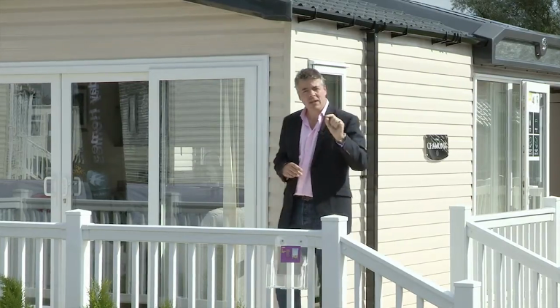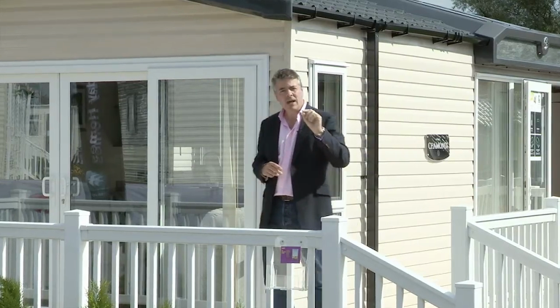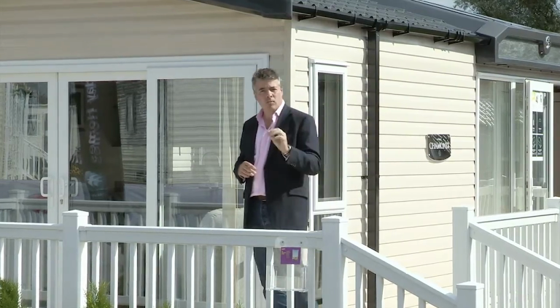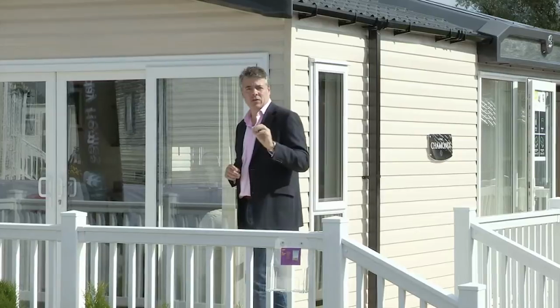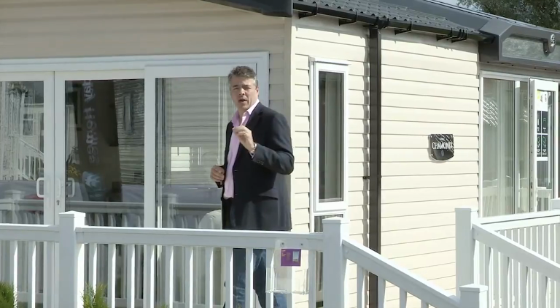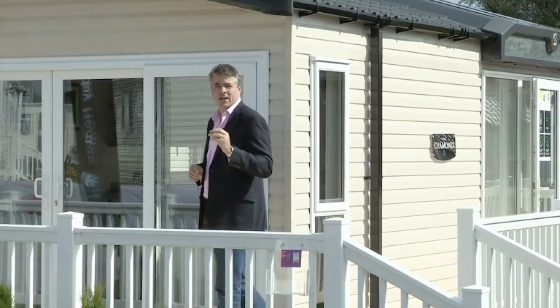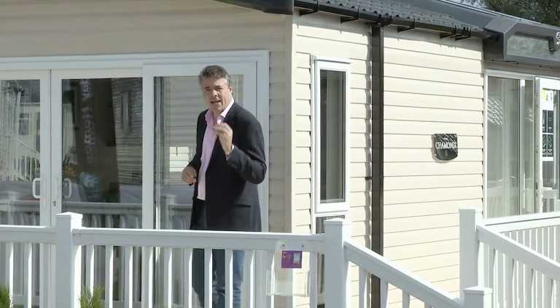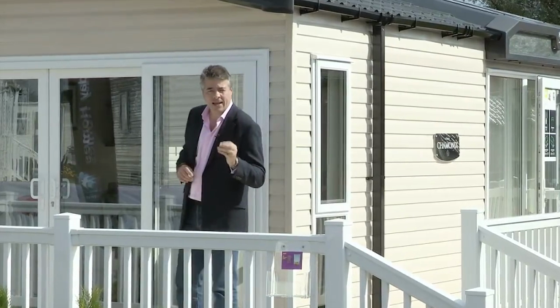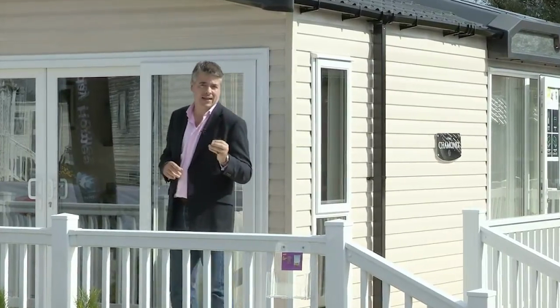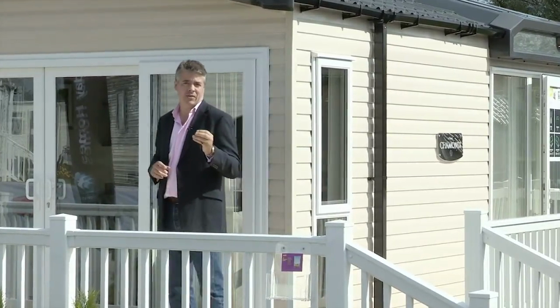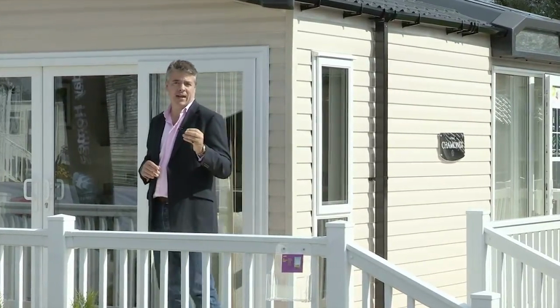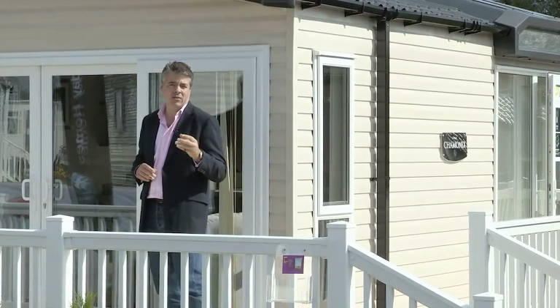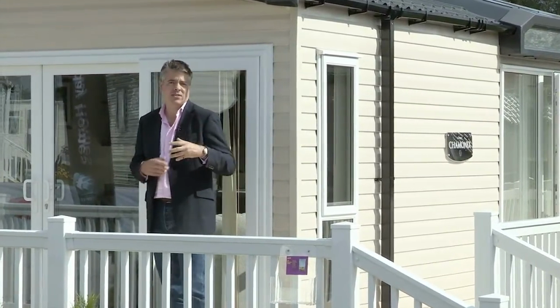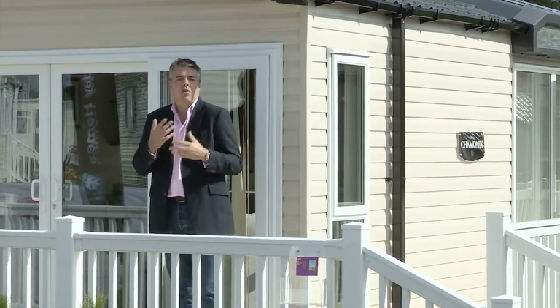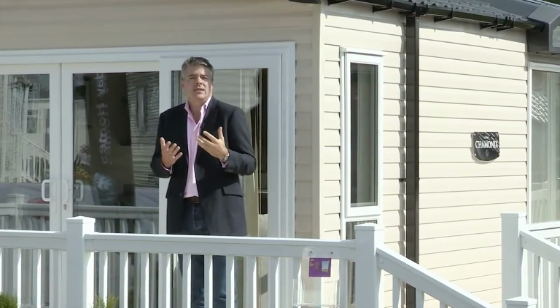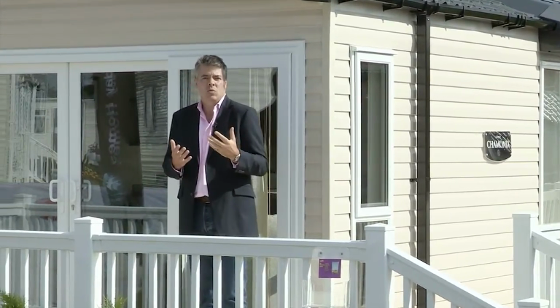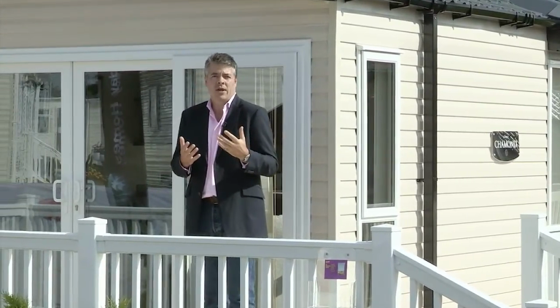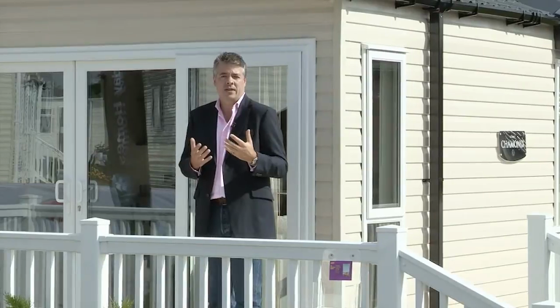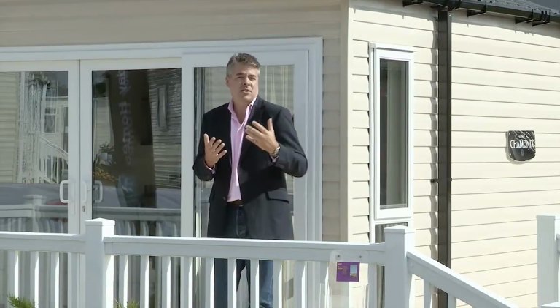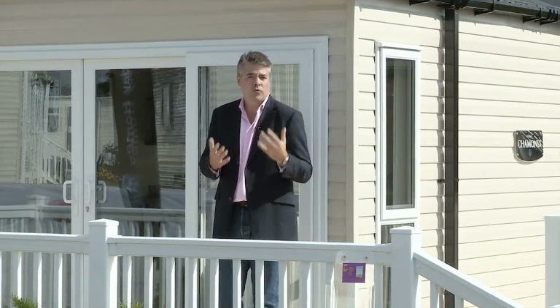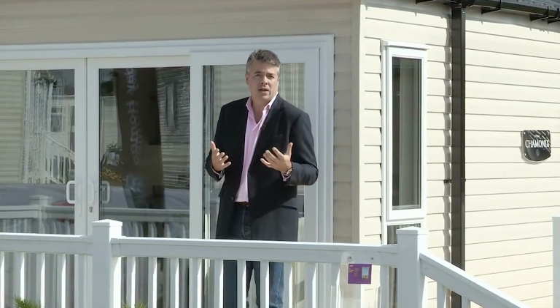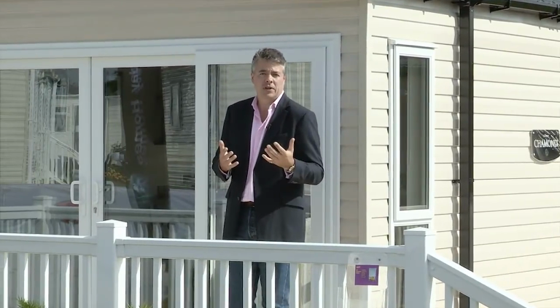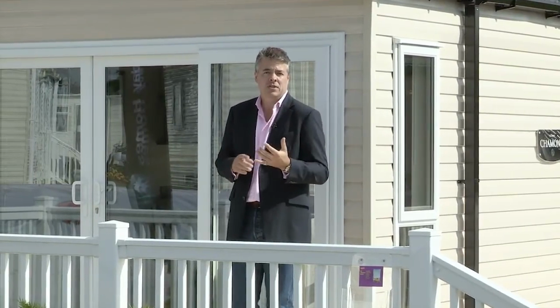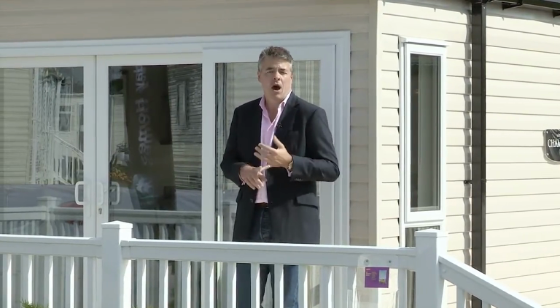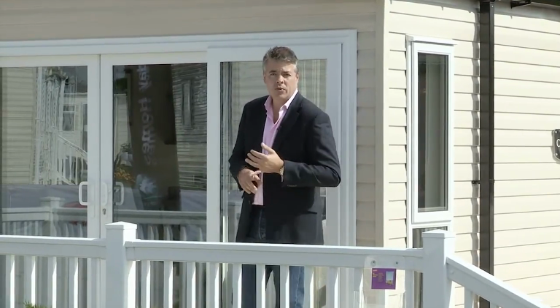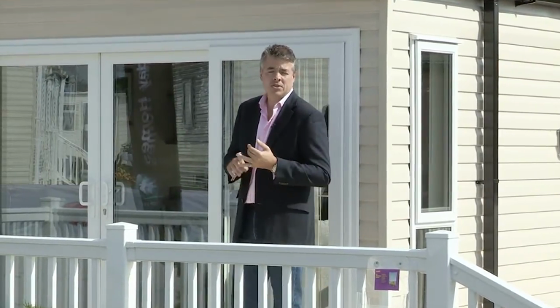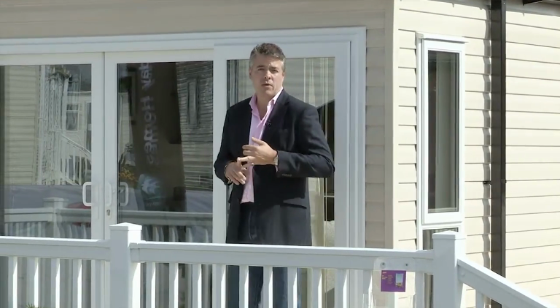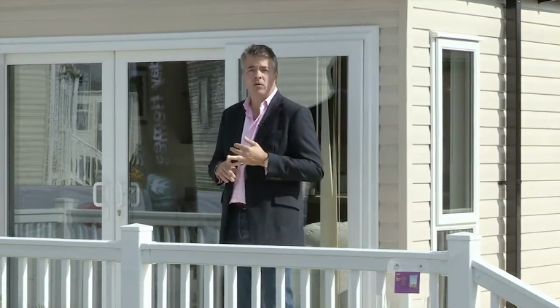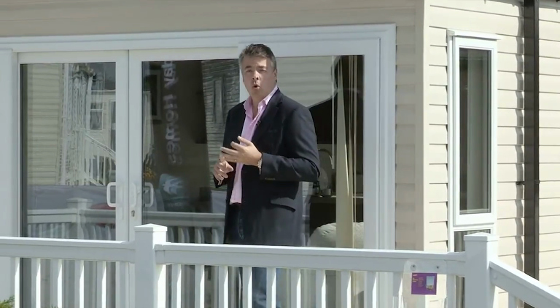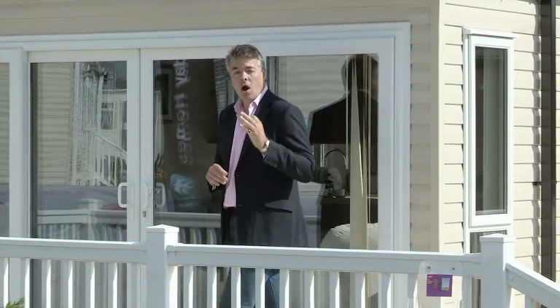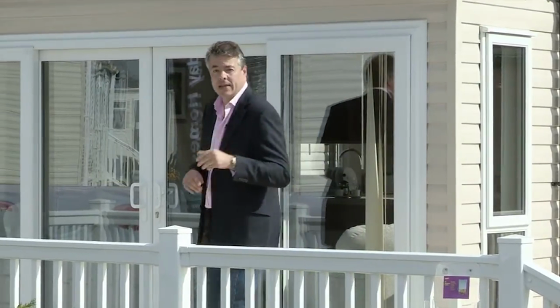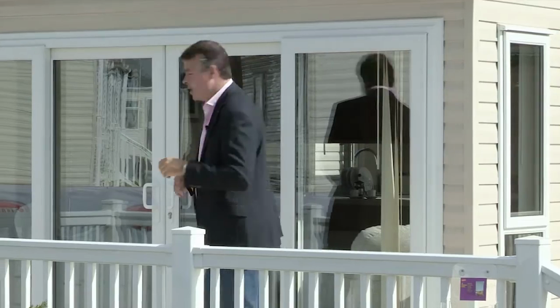Available as an option on this range is a CanXL exterior cladding. This has a realistic wood grain effect and has three colour finishes: almond cream, sierra brown, or arcadia green.